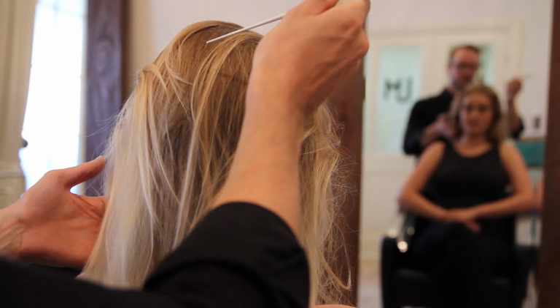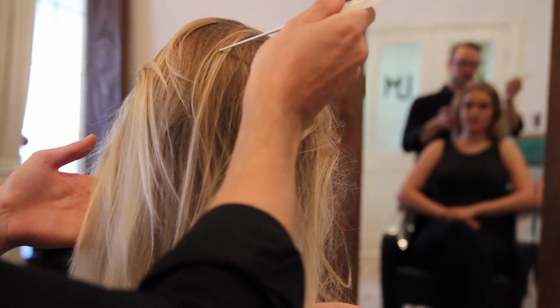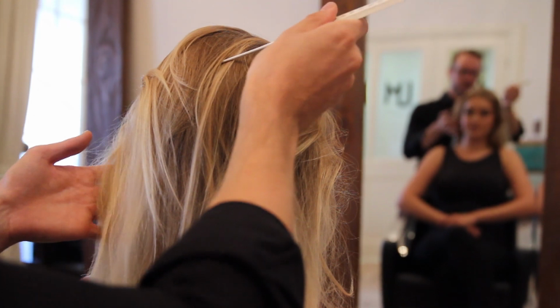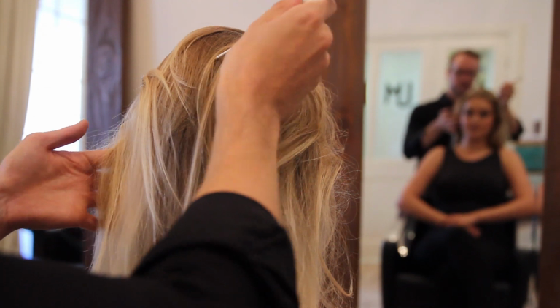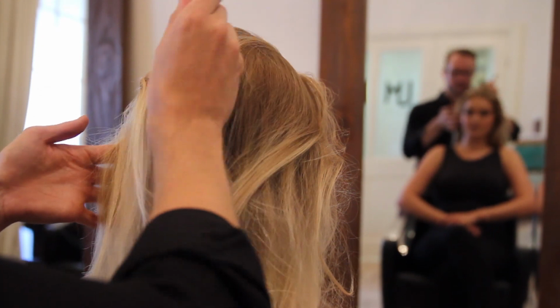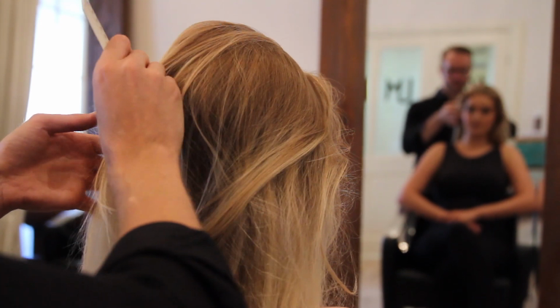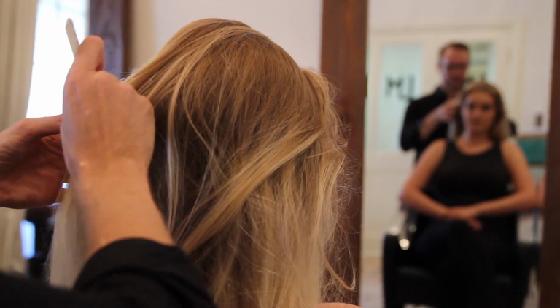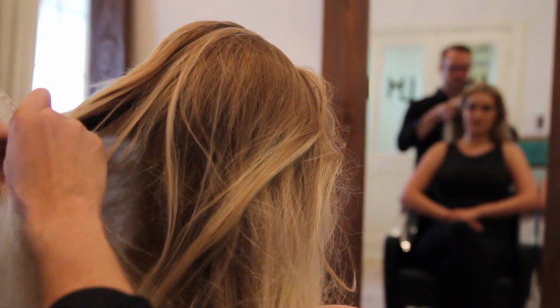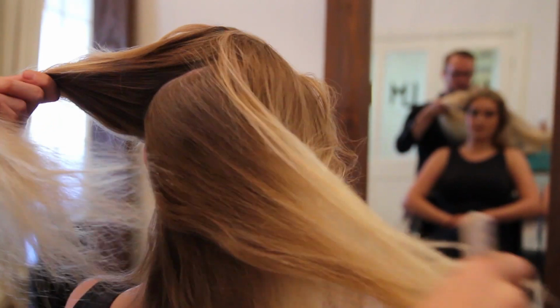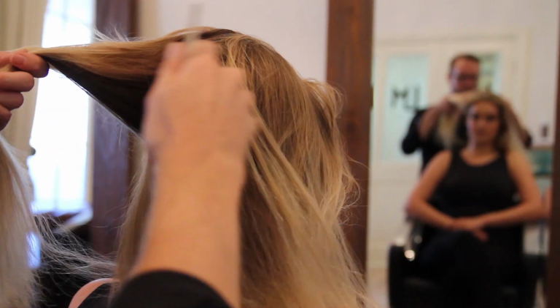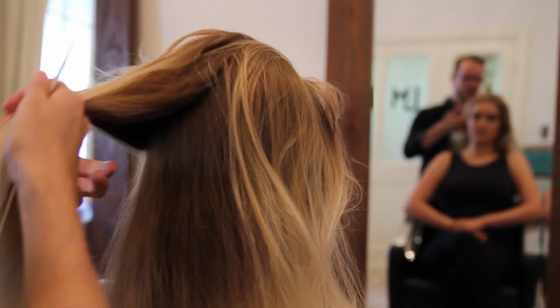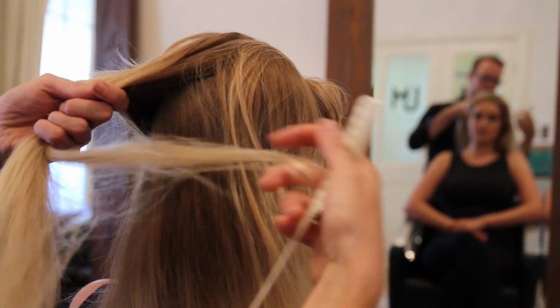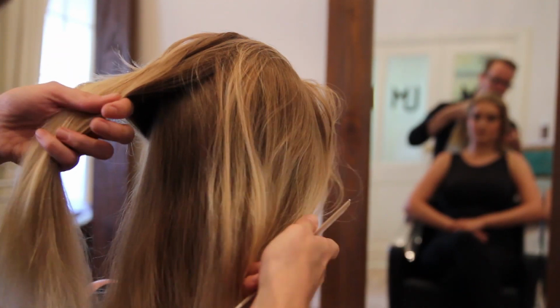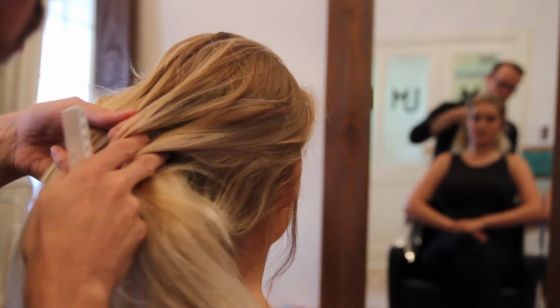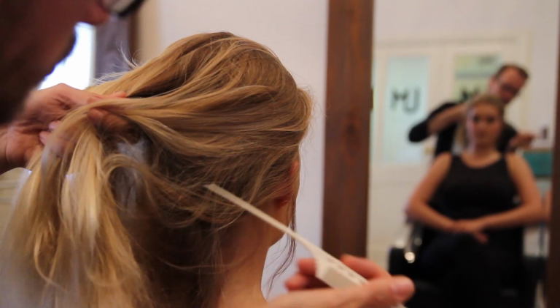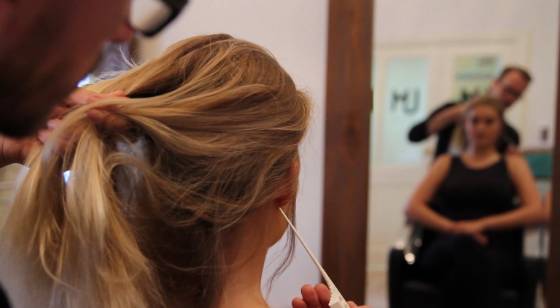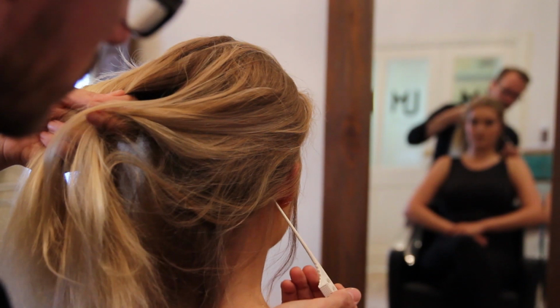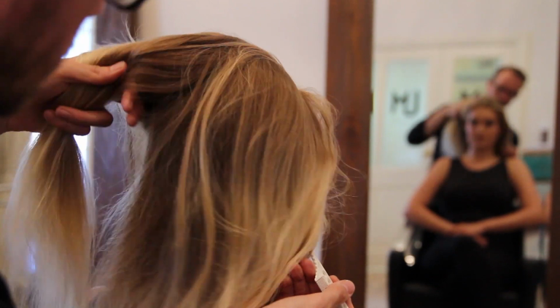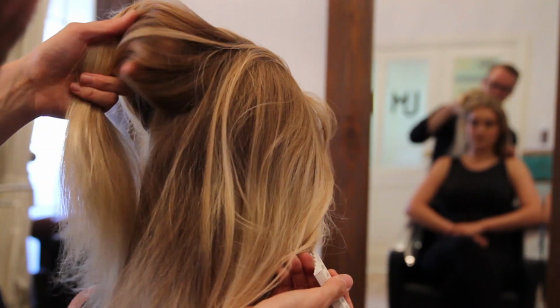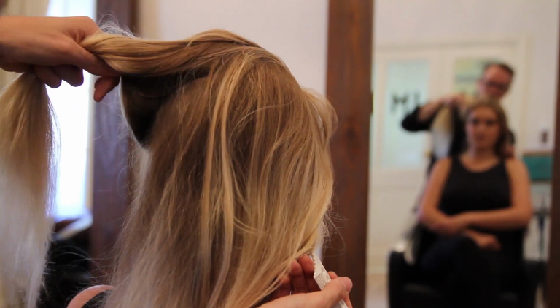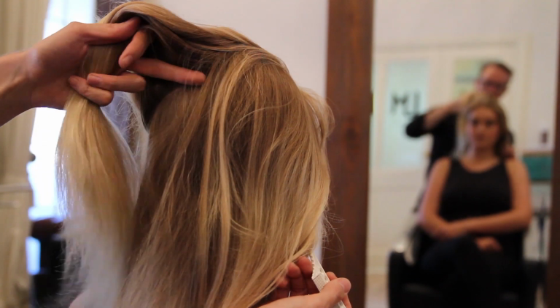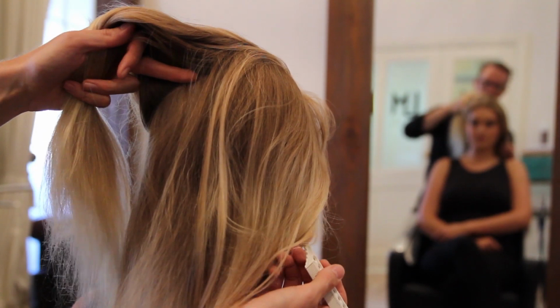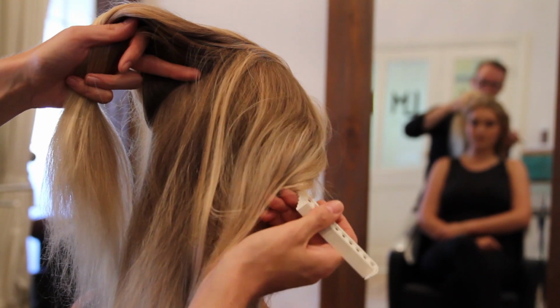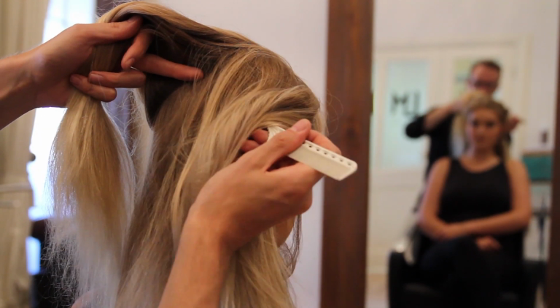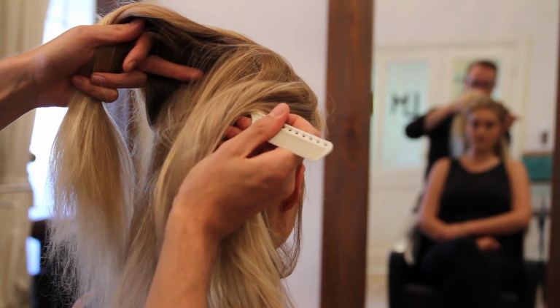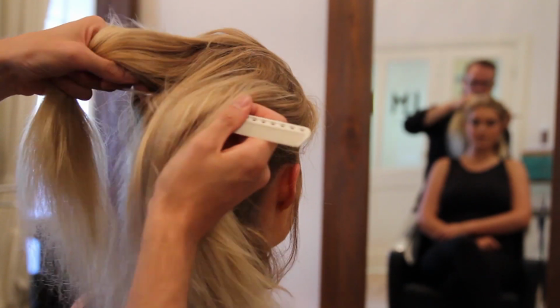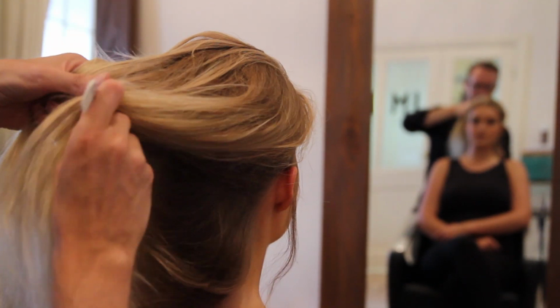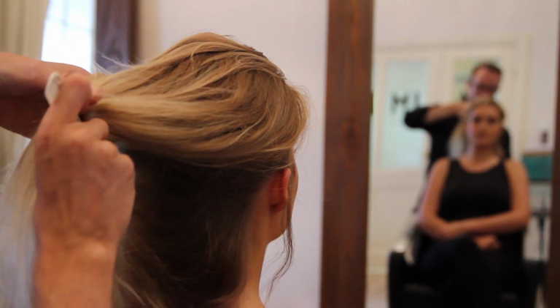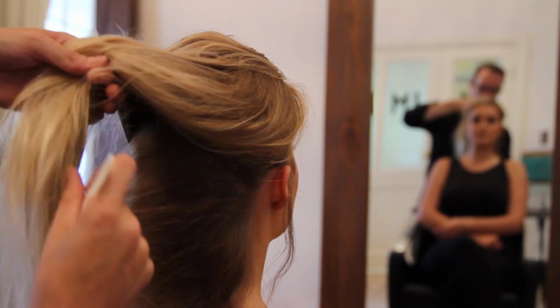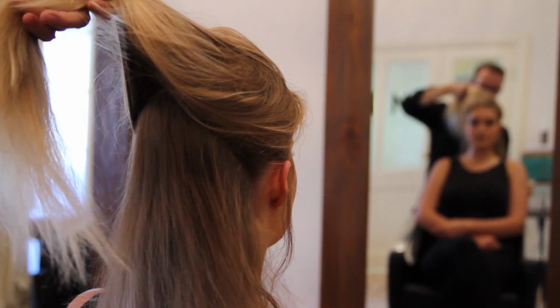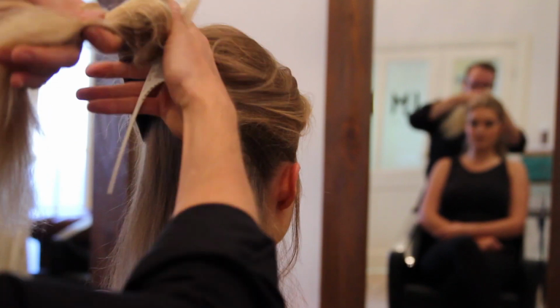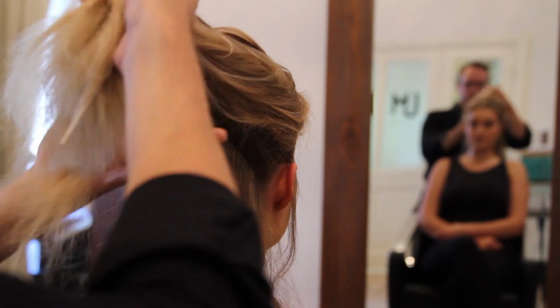First of all I'm going to start with my tail comb. I'm going to take a section from underneath her crown down to behind her ear for both sides. I'm going to section the top part out away.